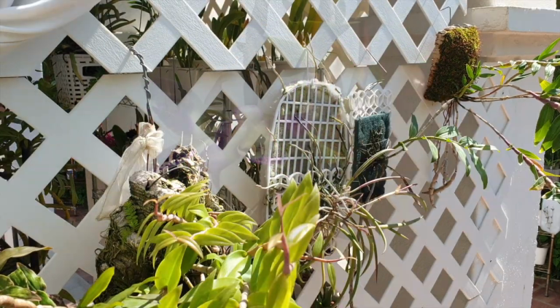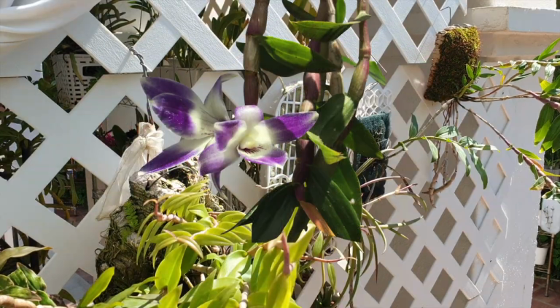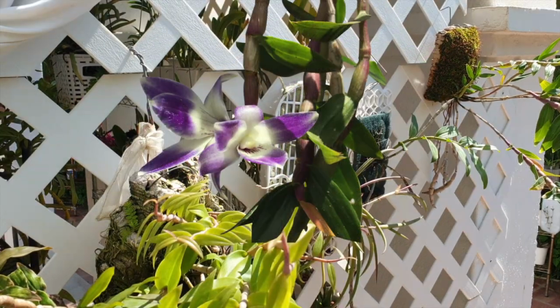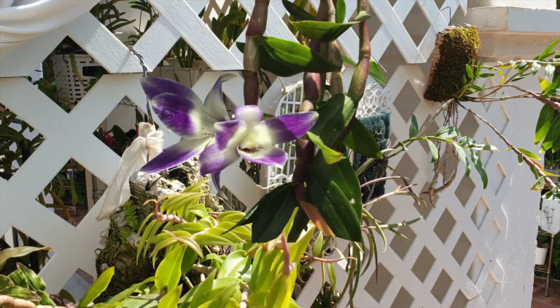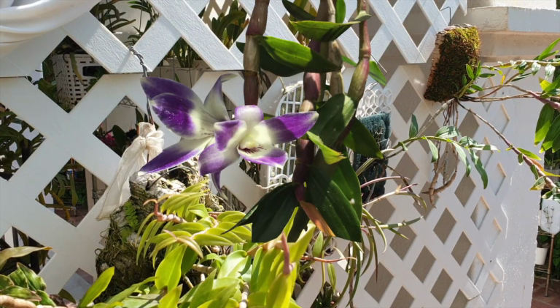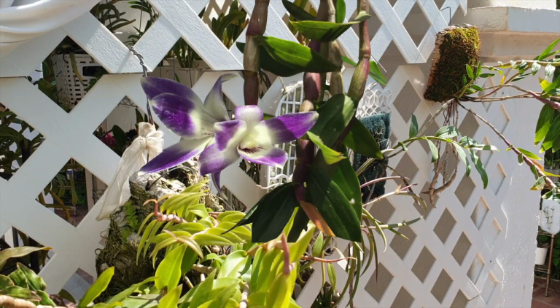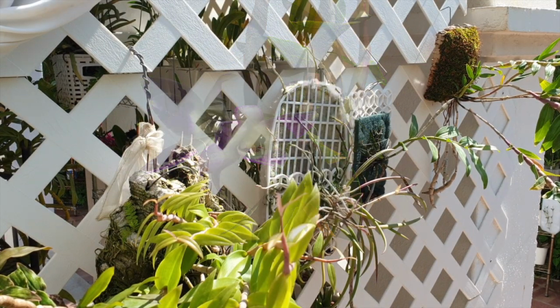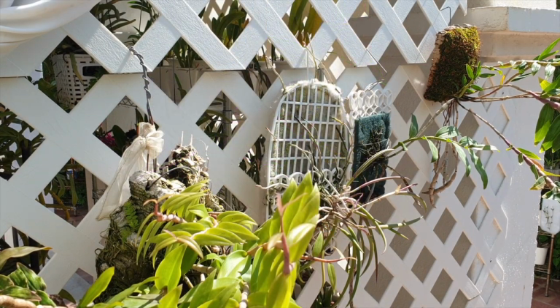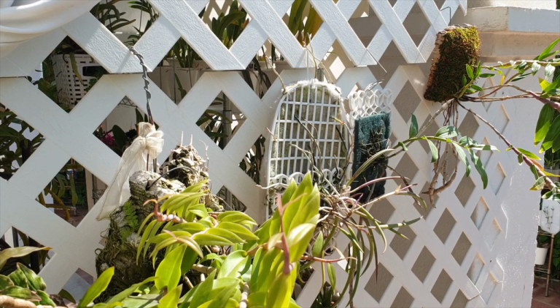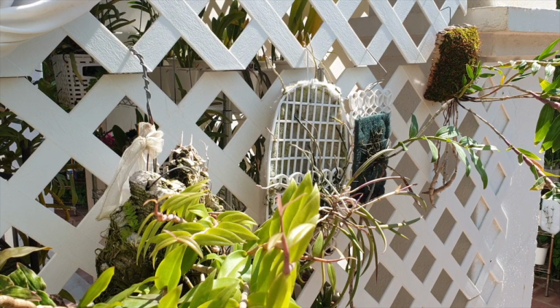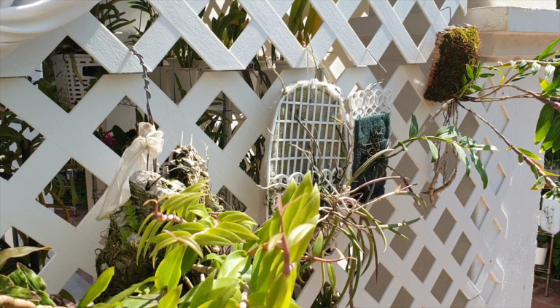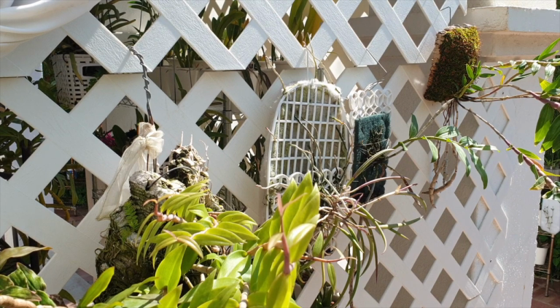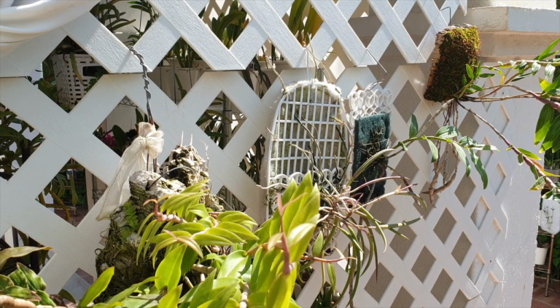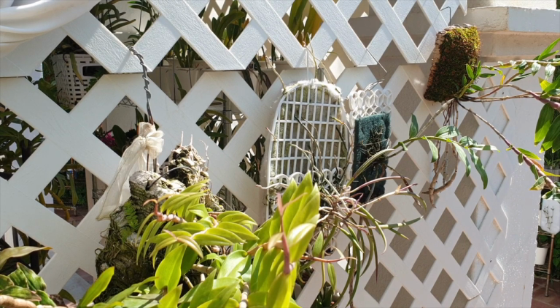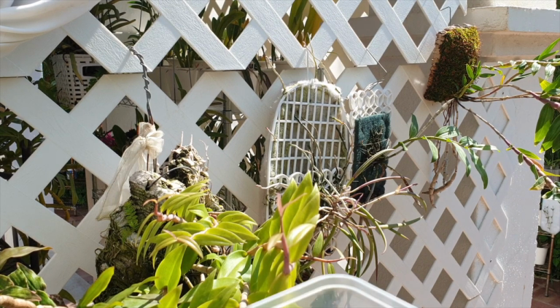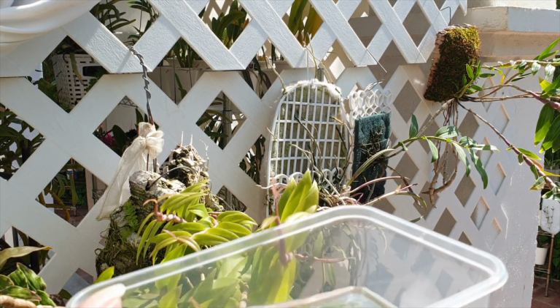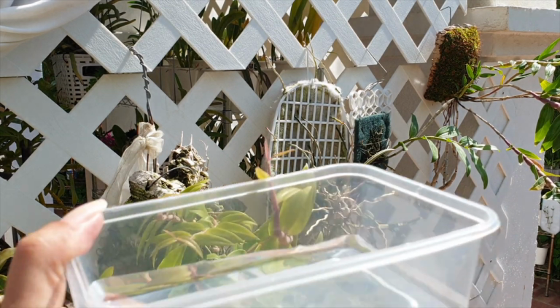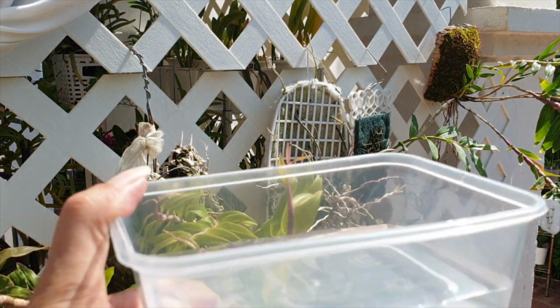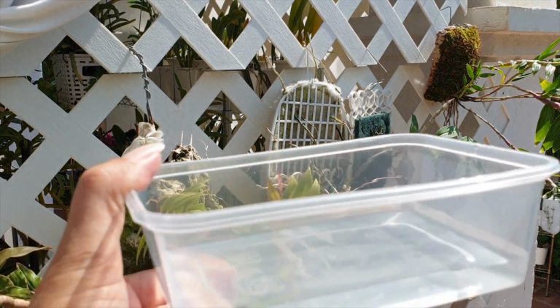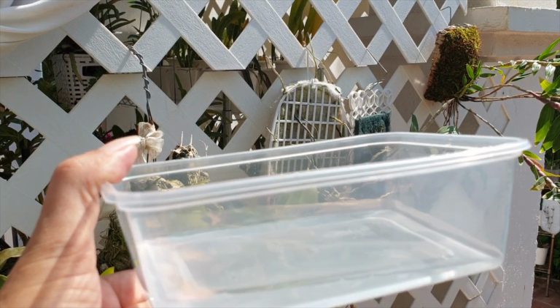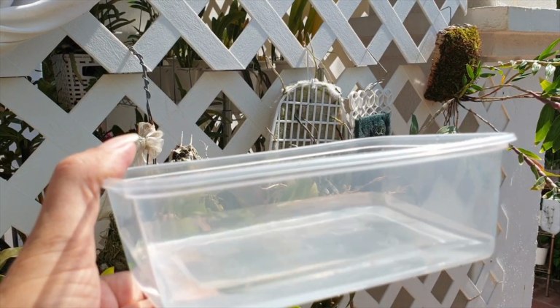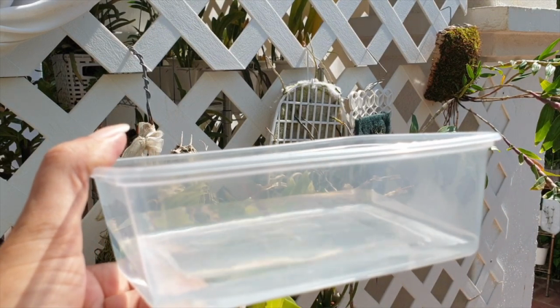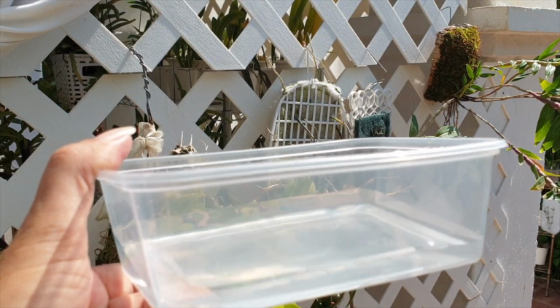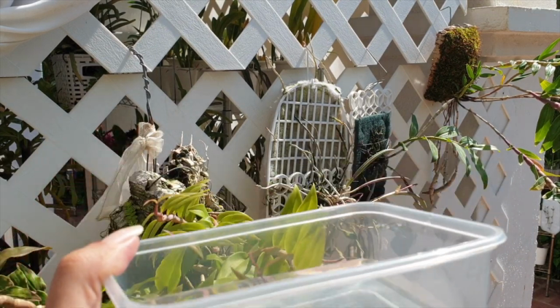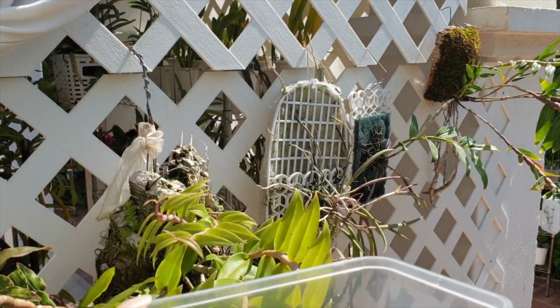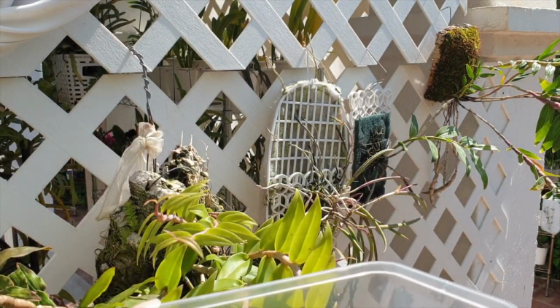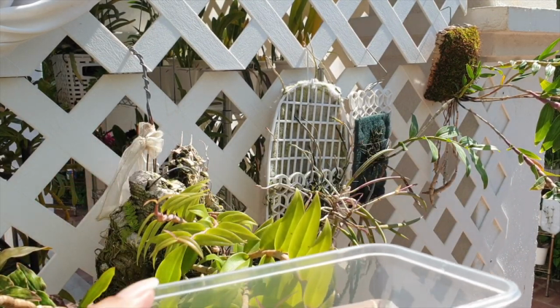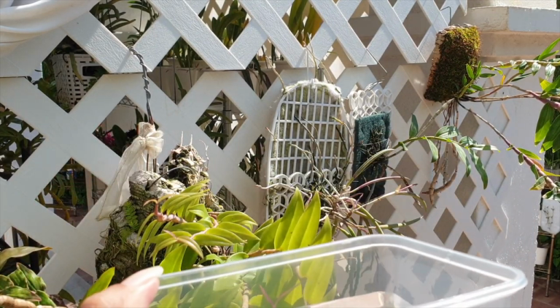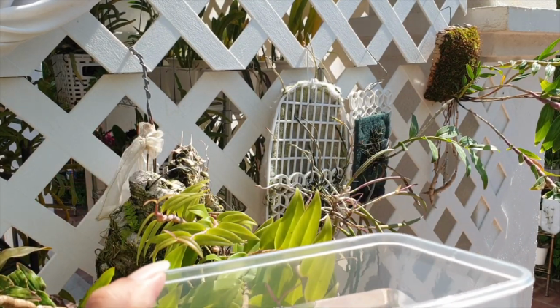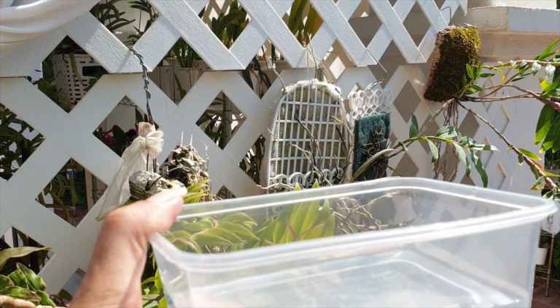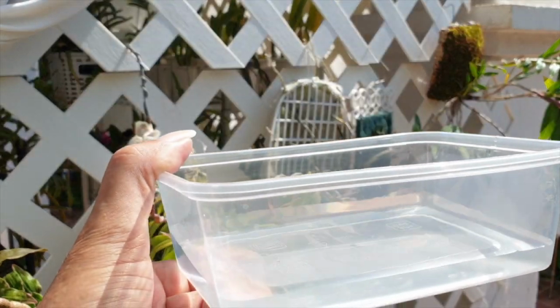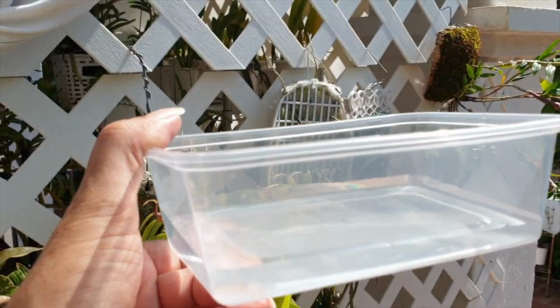I have a little exception here. As we're heading into winter, let's talk about how I water my mounts that are not in my preferred setup. You can see I have two different varieties of mounts in the background.